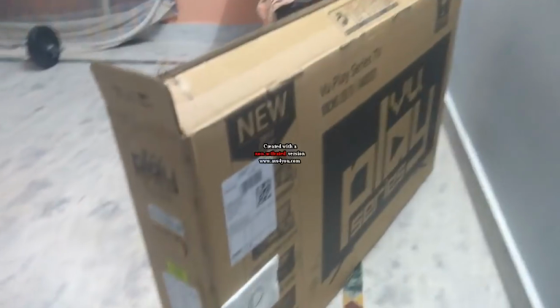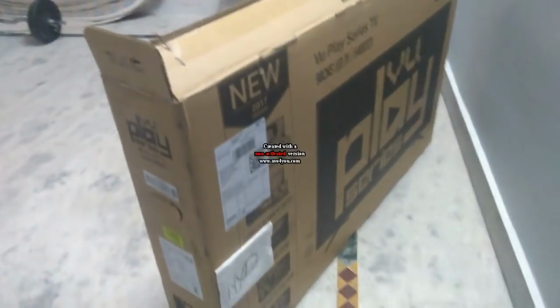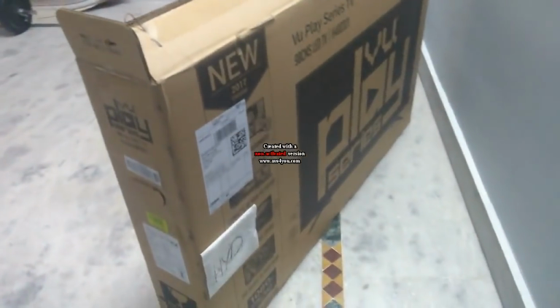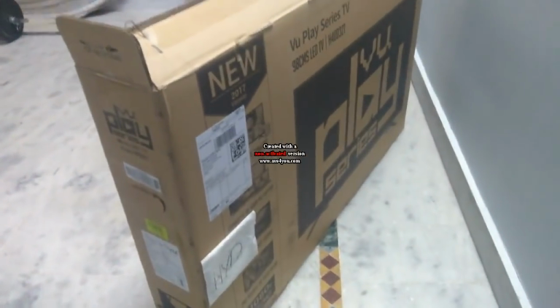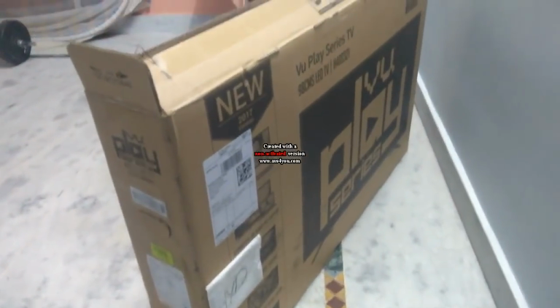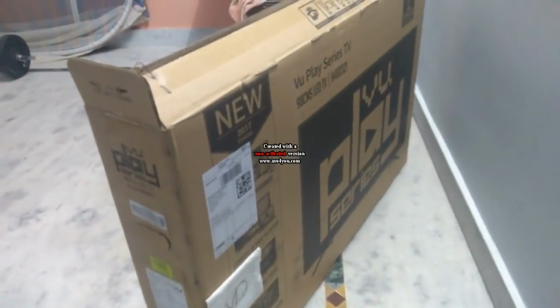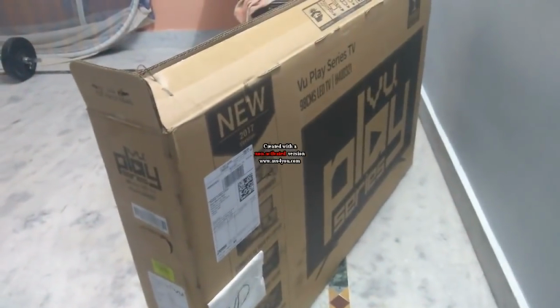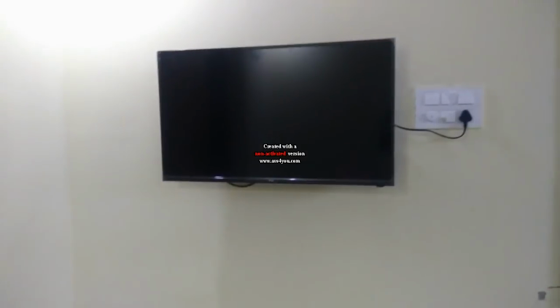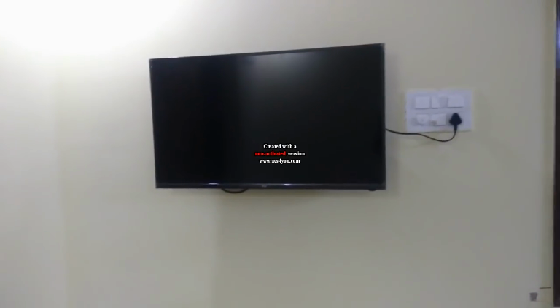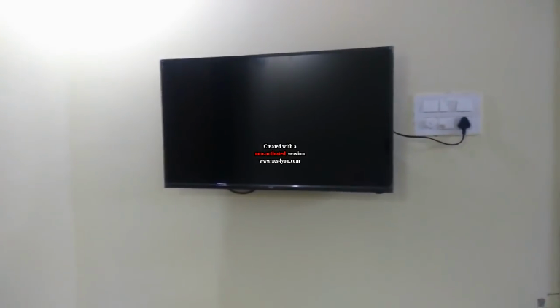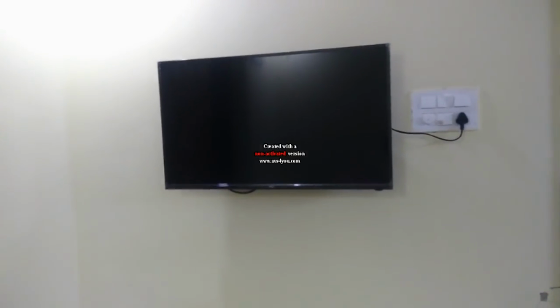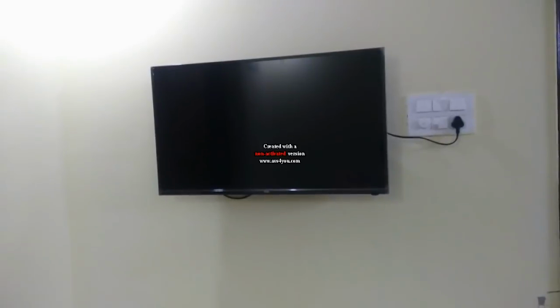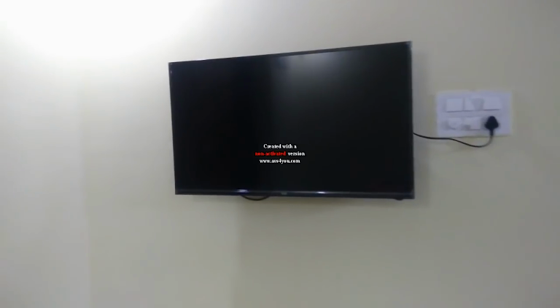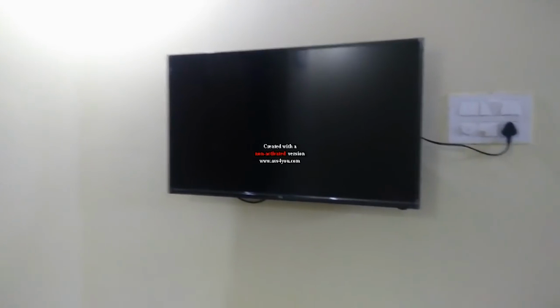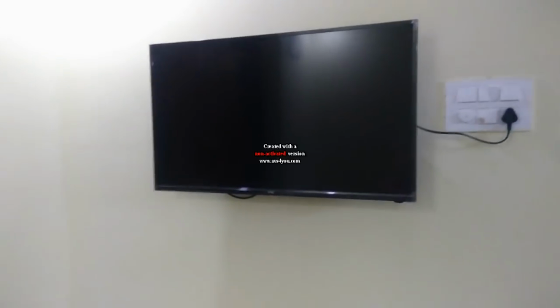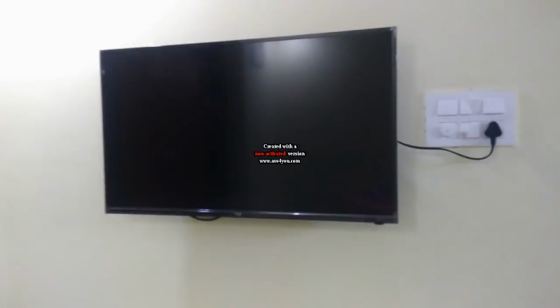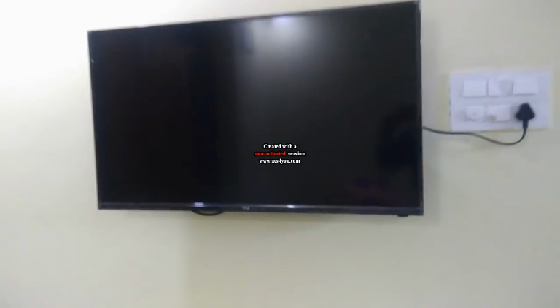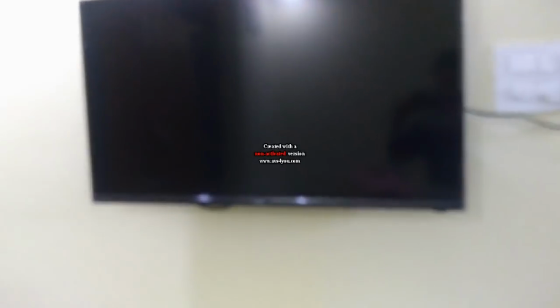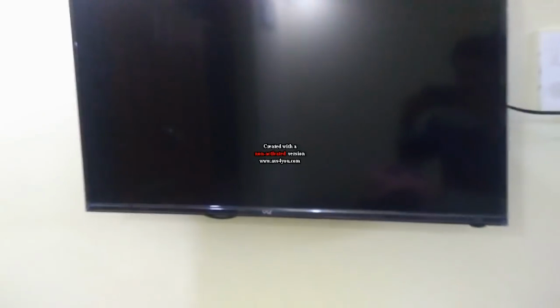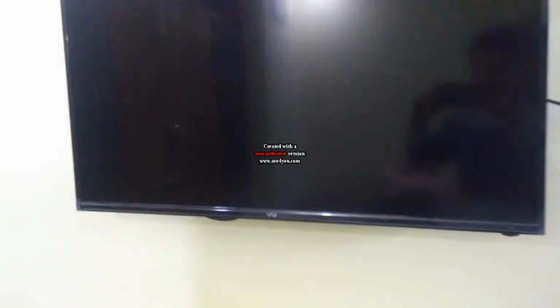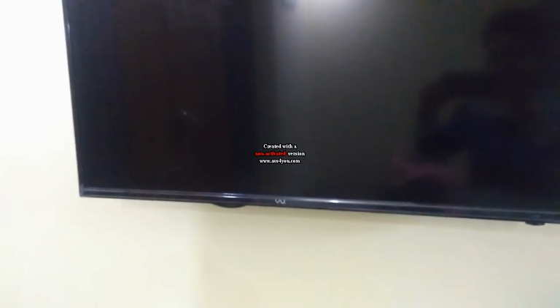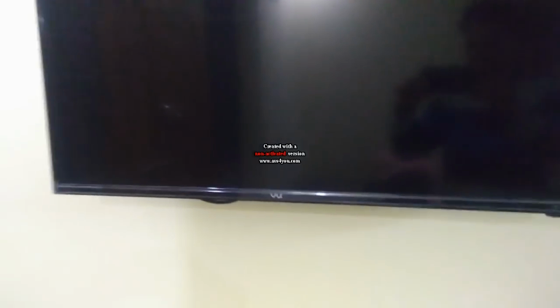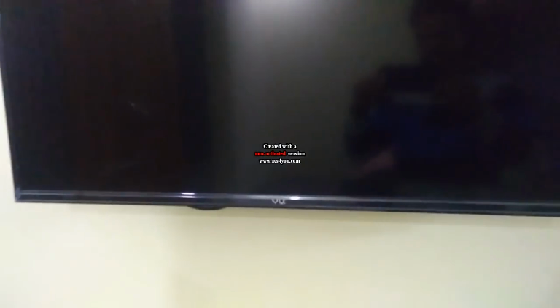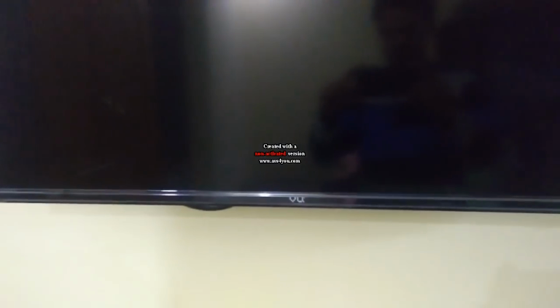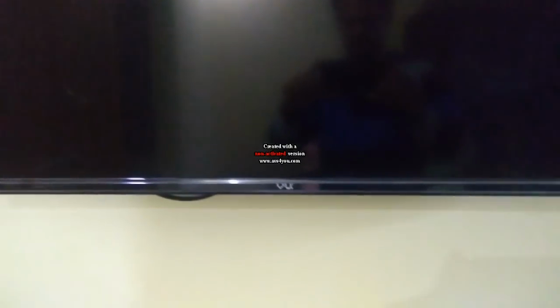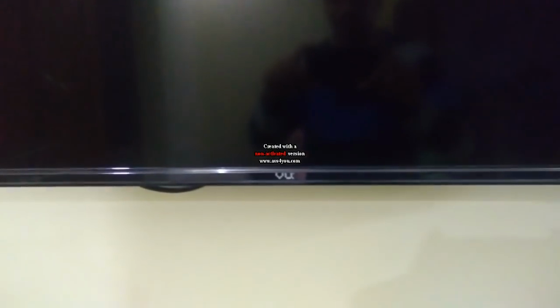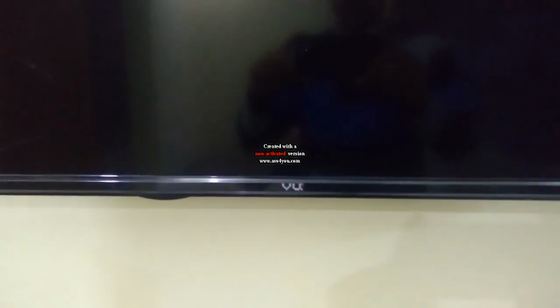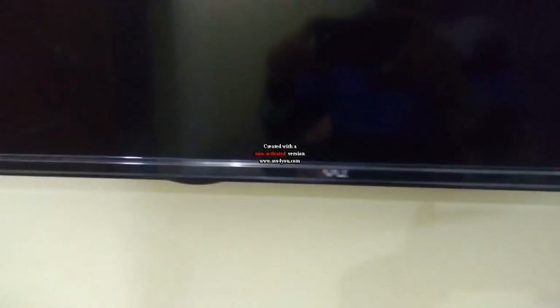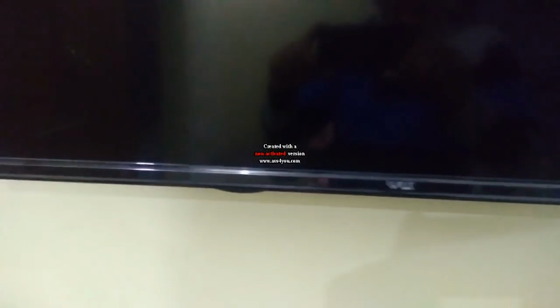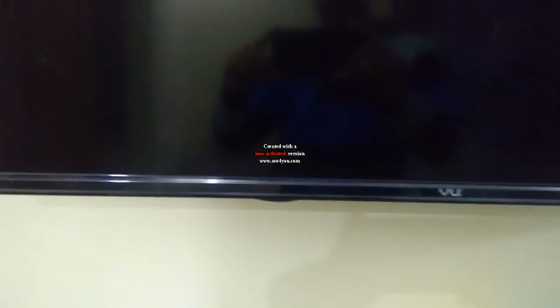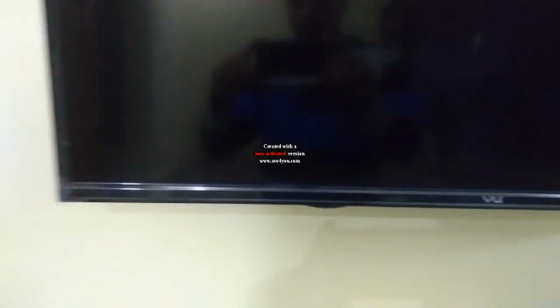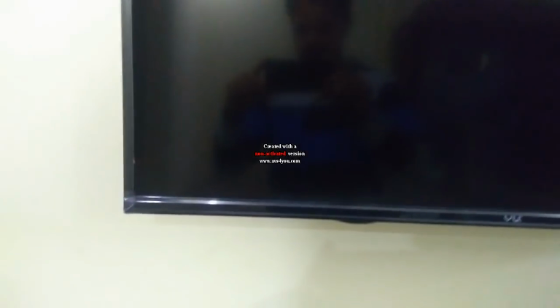Coming to the specifications of this TV, it has a 39-inch LED display. You will get a VU branding in the middle and it has very thin bezels, so it will look very good in your room.